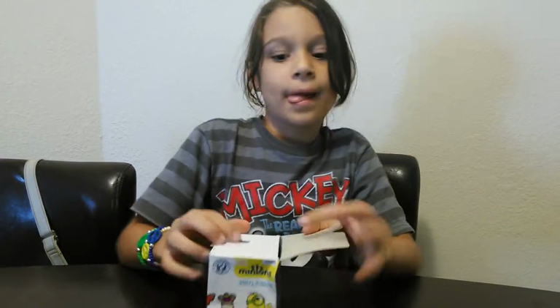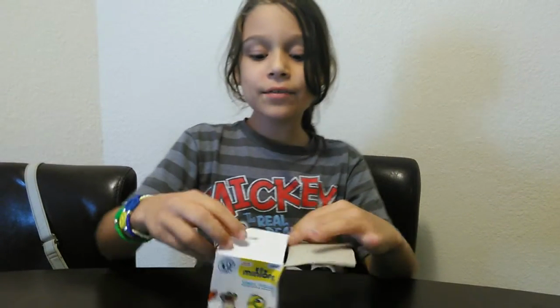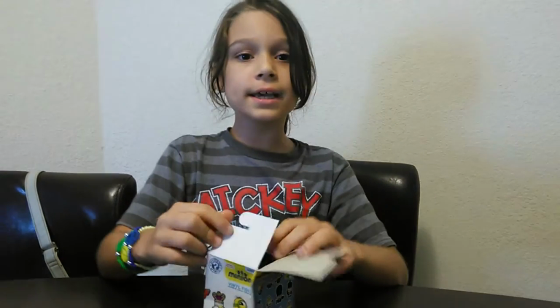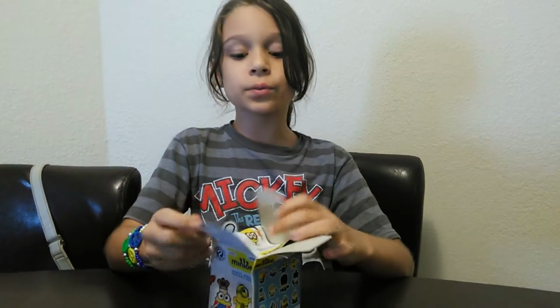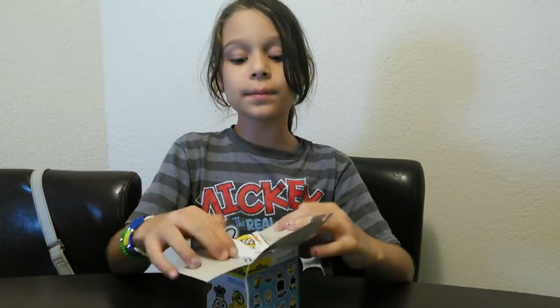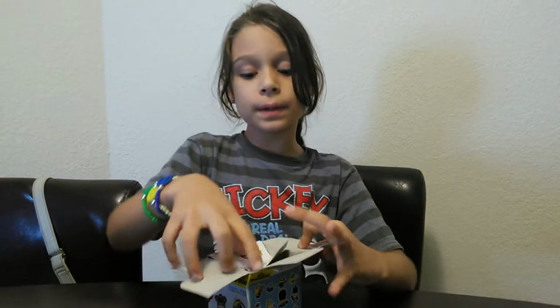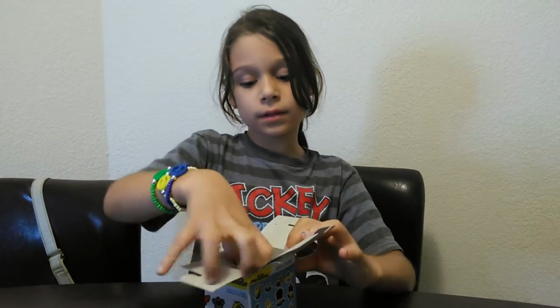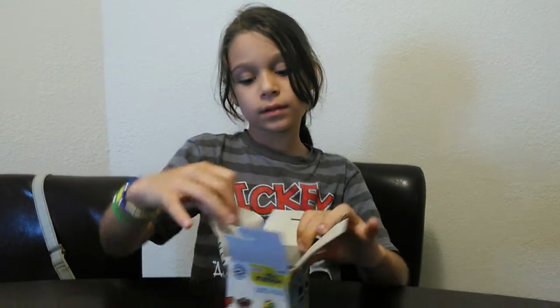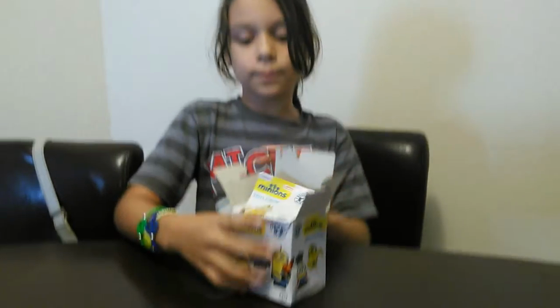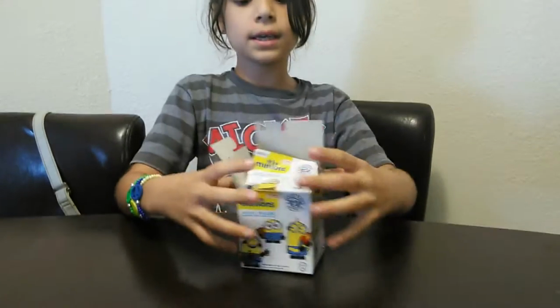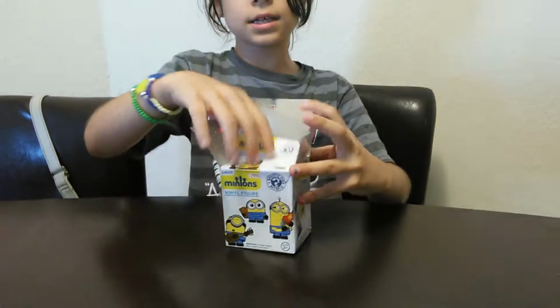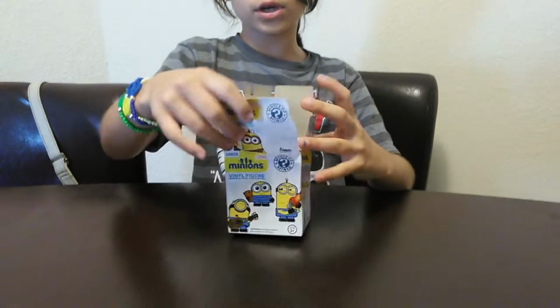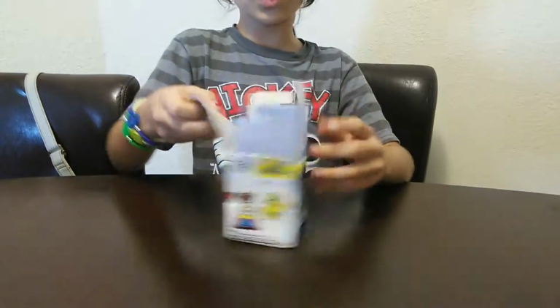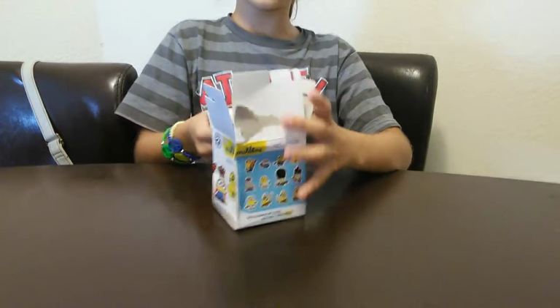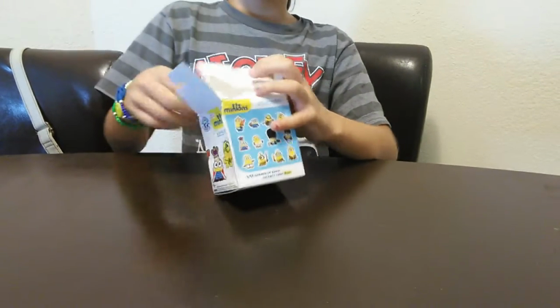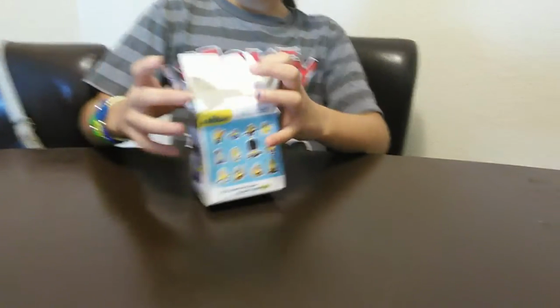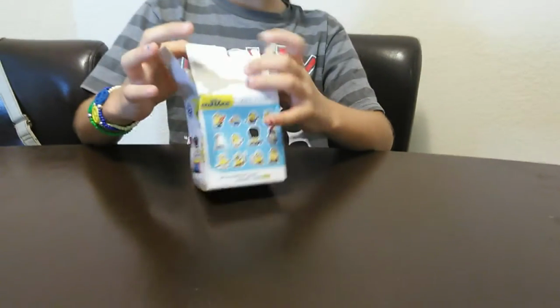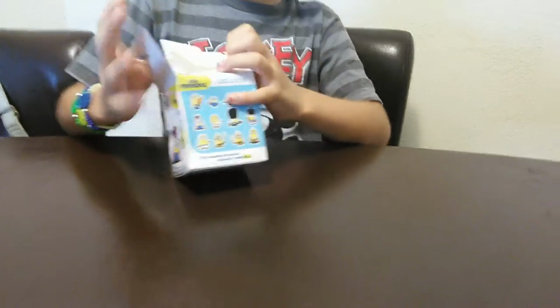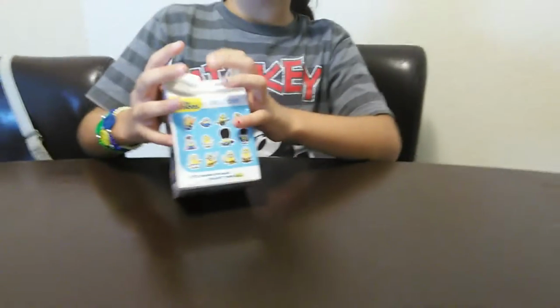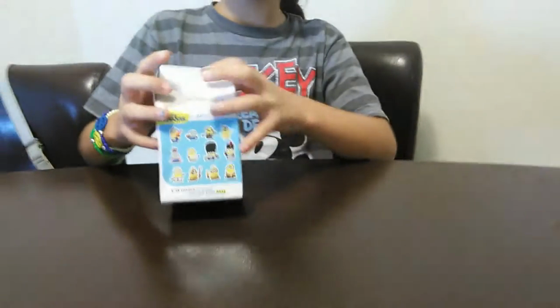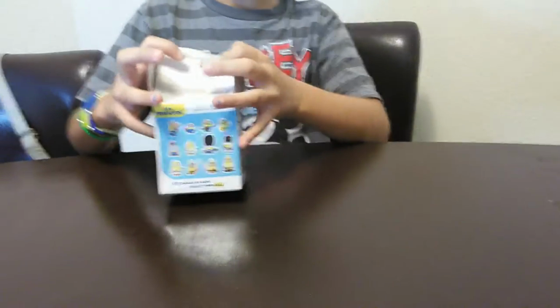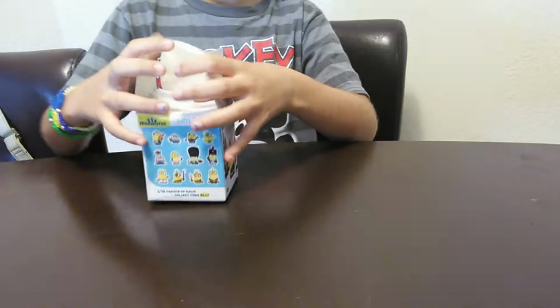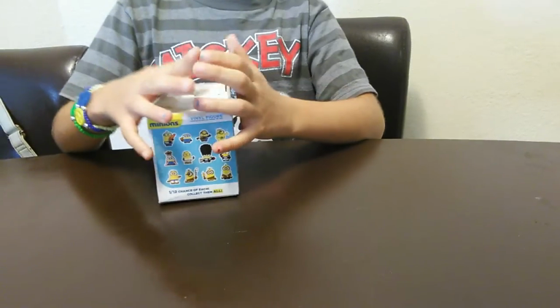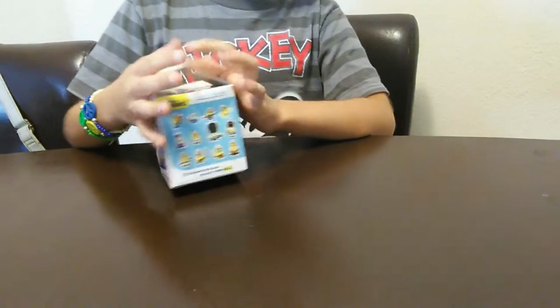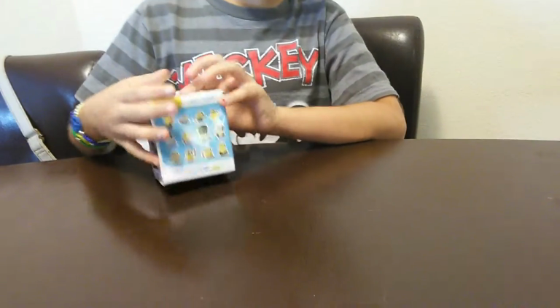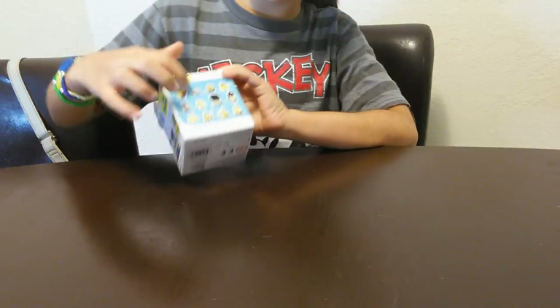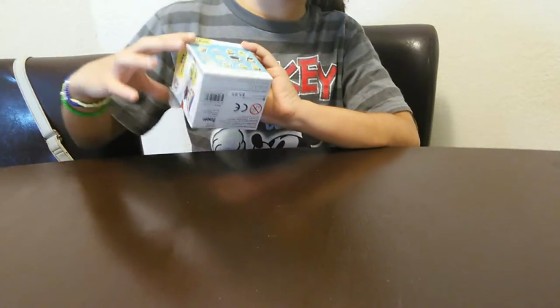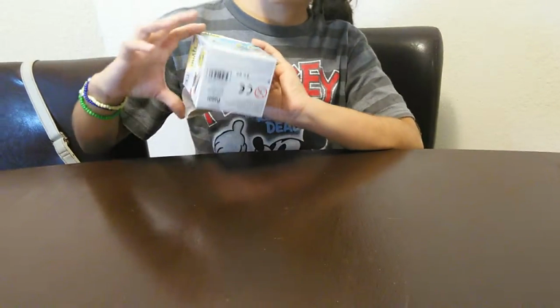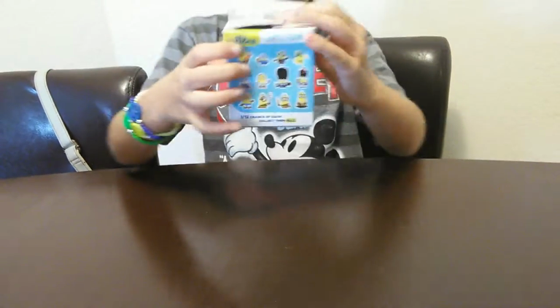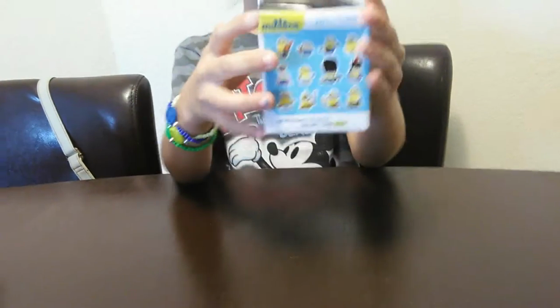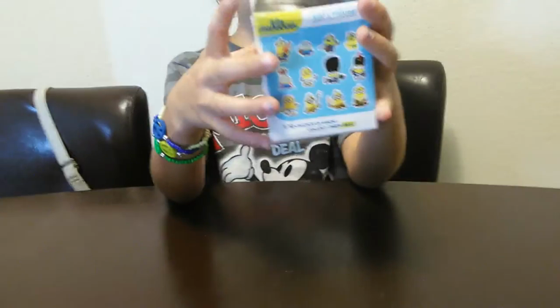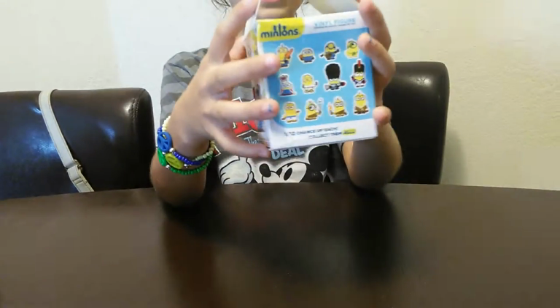Hi everybody, and we're going to be opening the Minions from the new movie. I kind of opened it, but first I'm going to show you these little Minions that you can get.